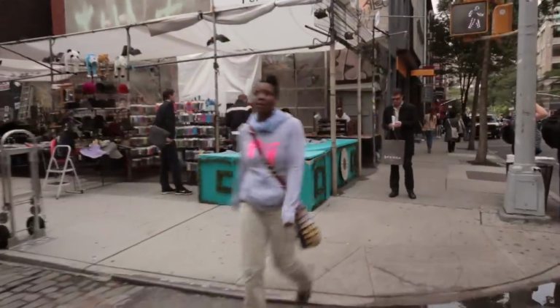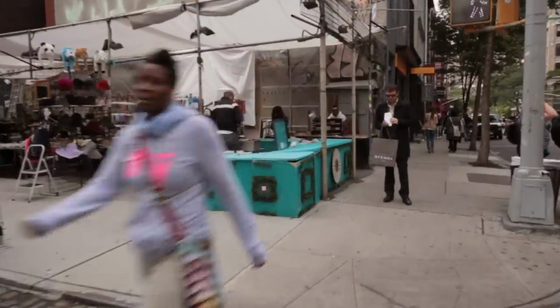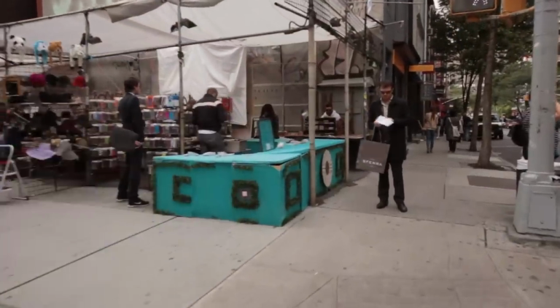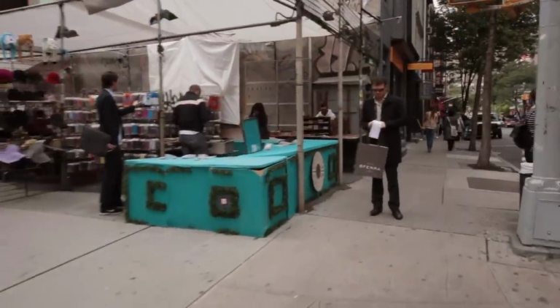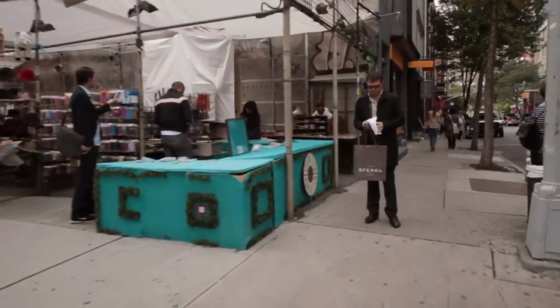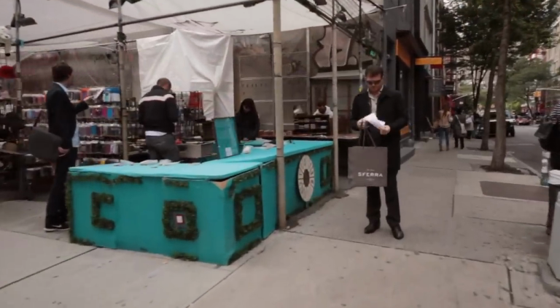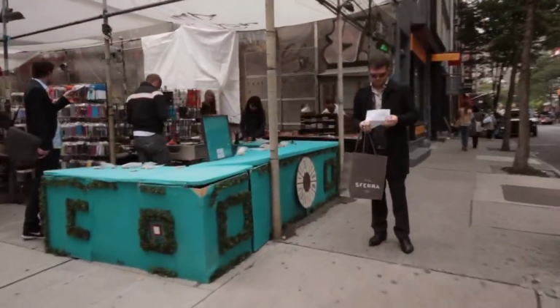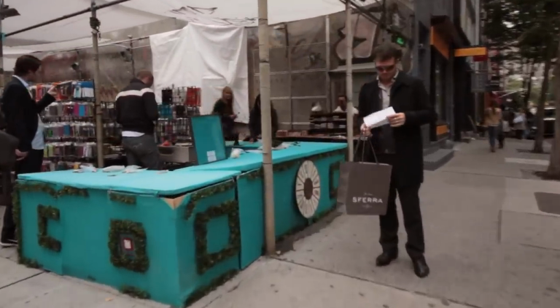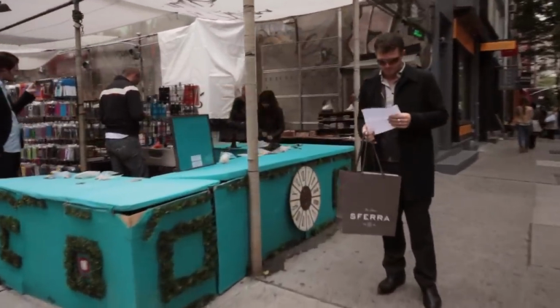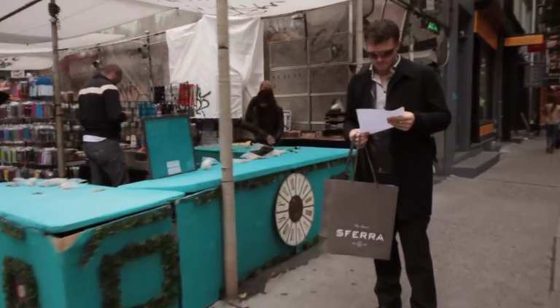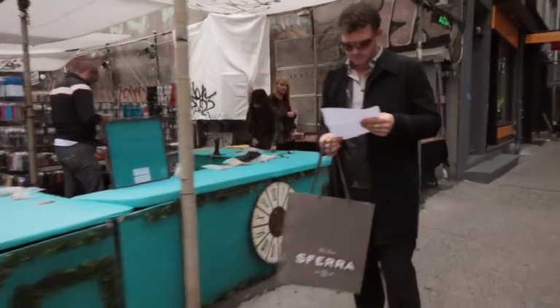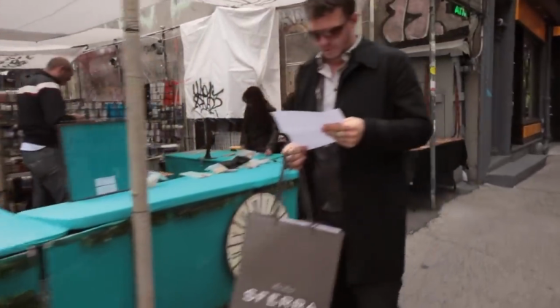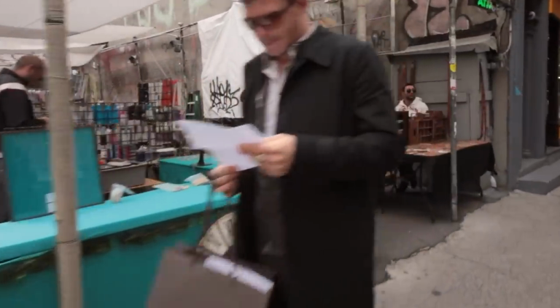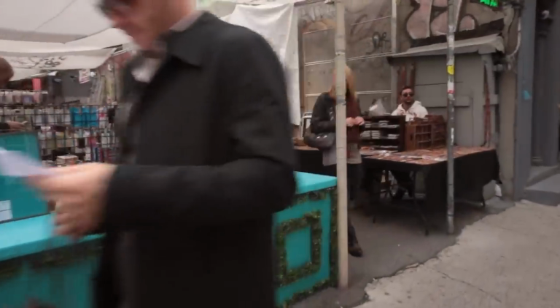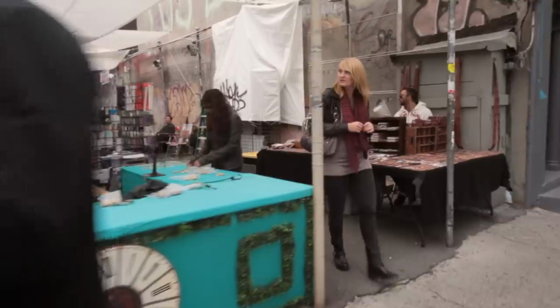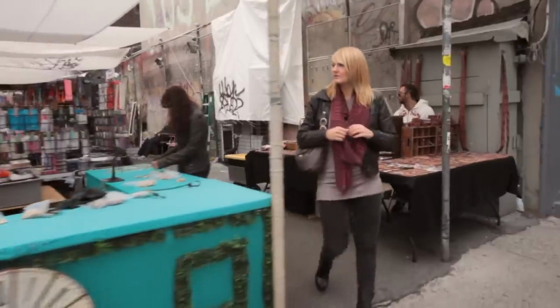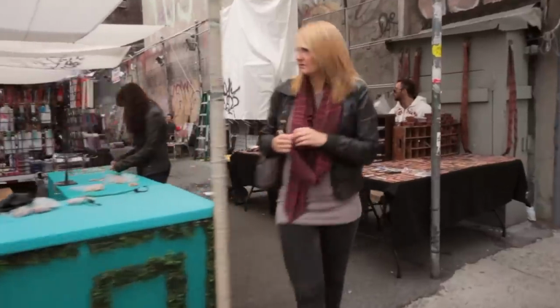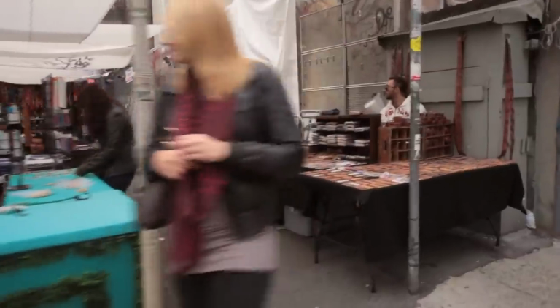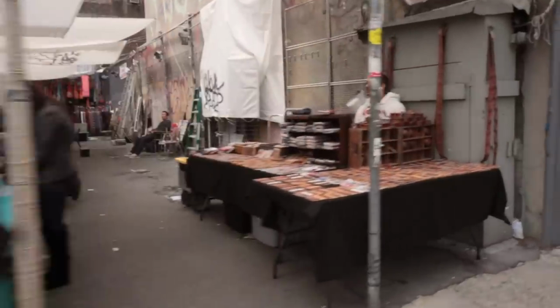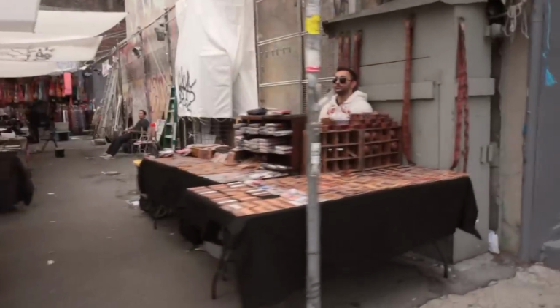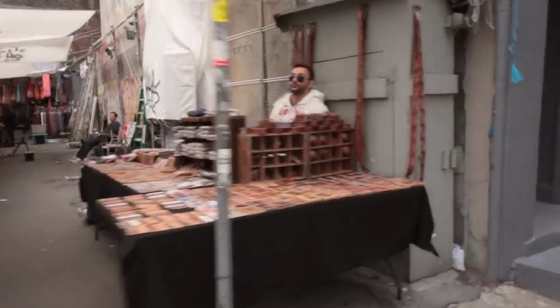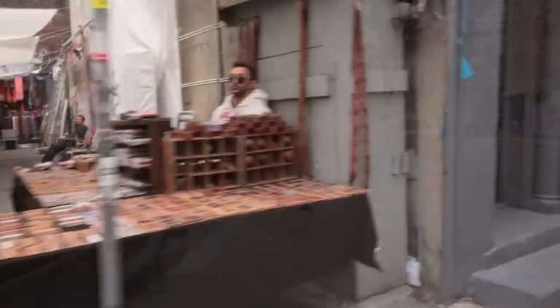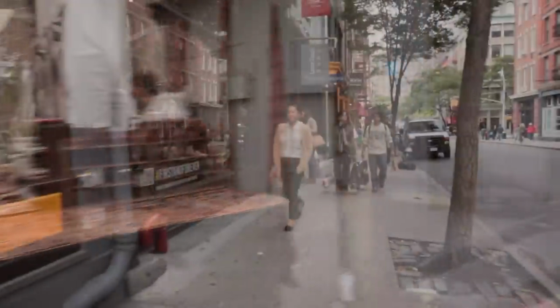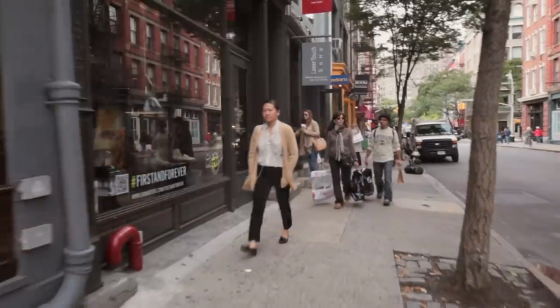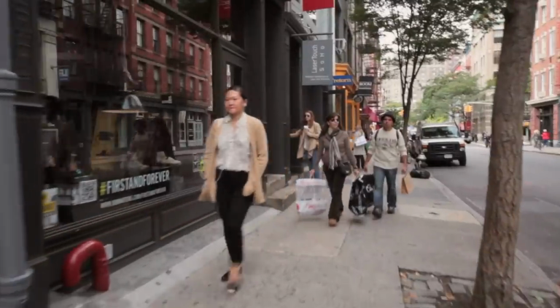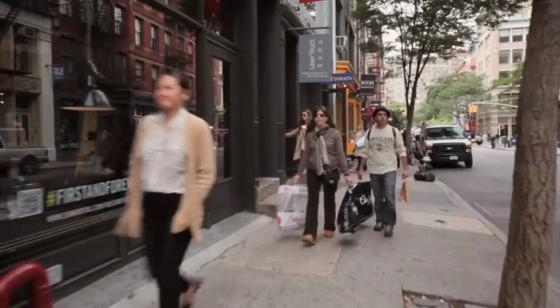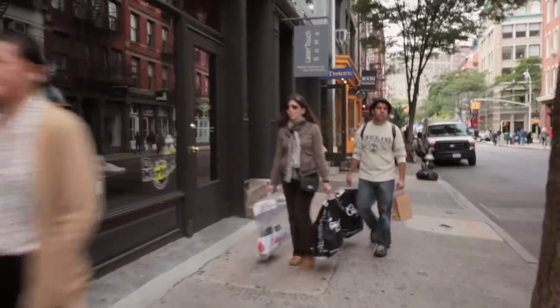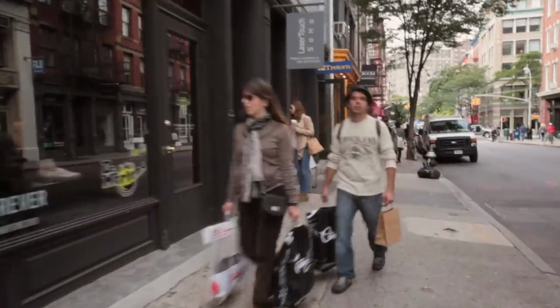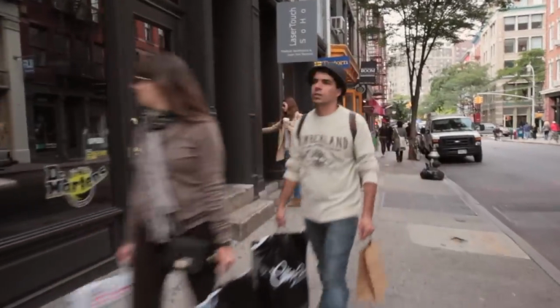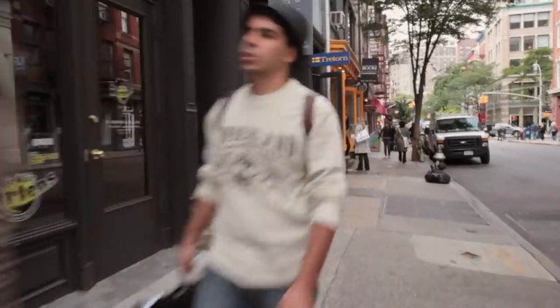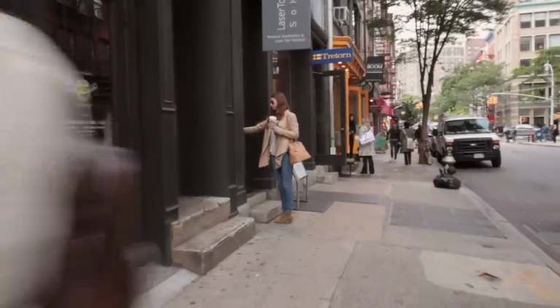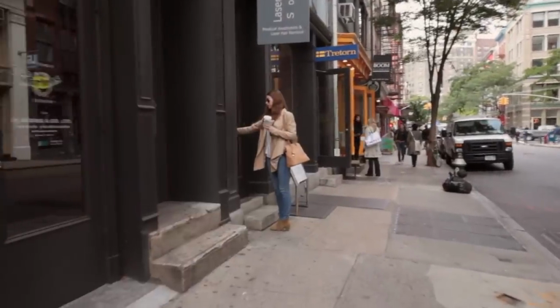This is Spring Street — there's a flea market on Spring Street and it's a very important part of New York. At the flea markets you could do some very good bargain shopping.